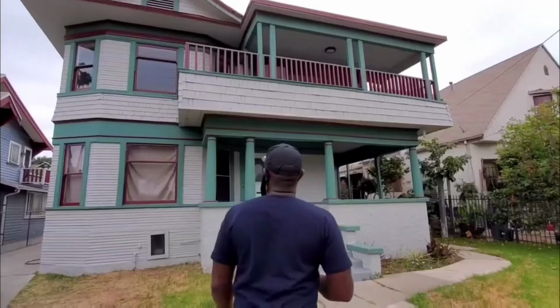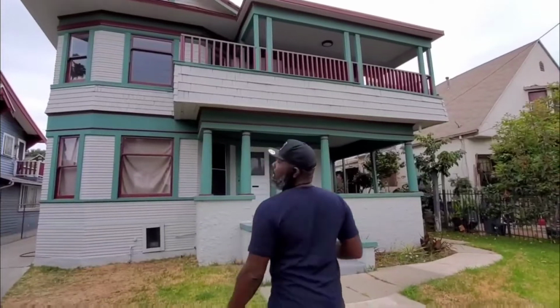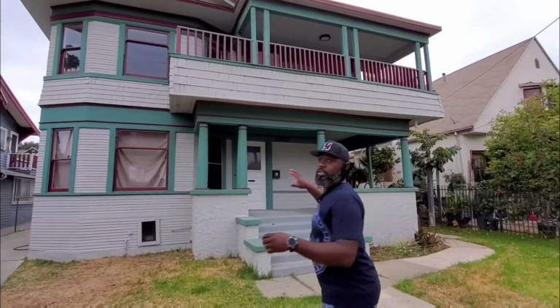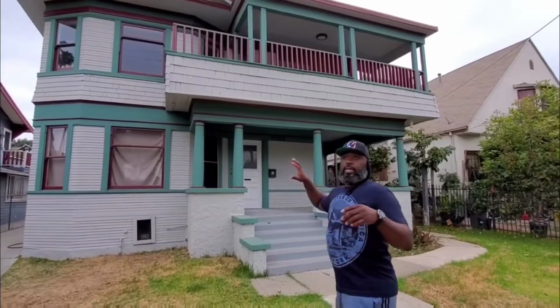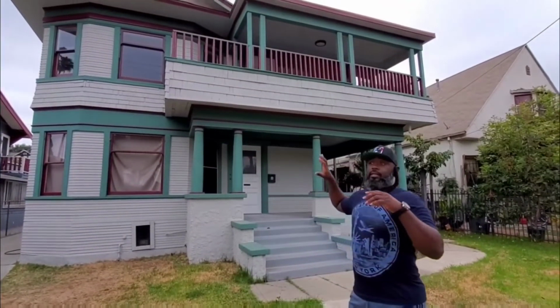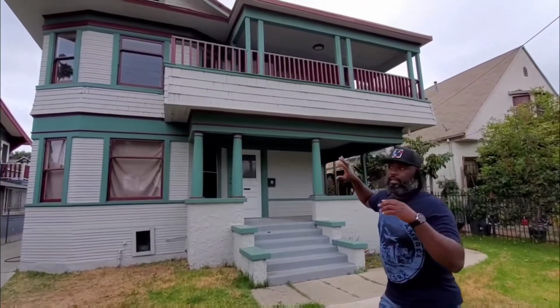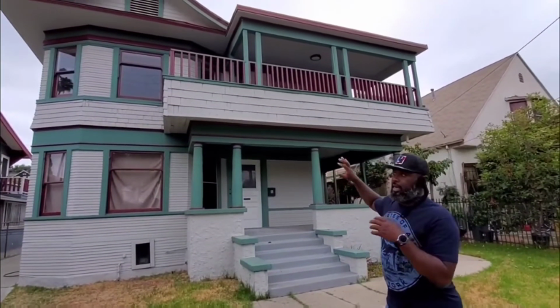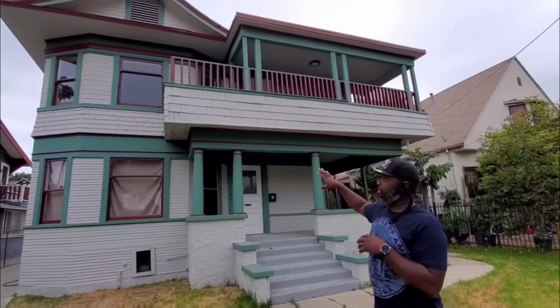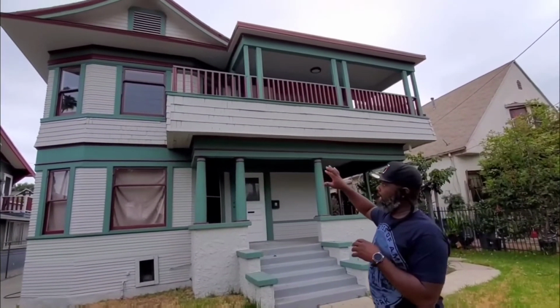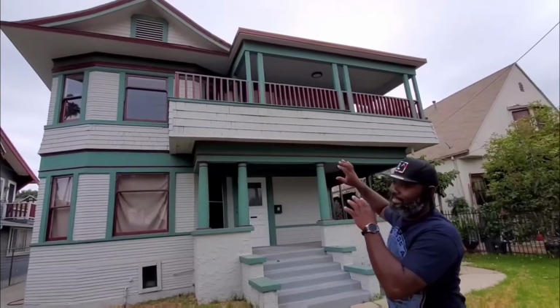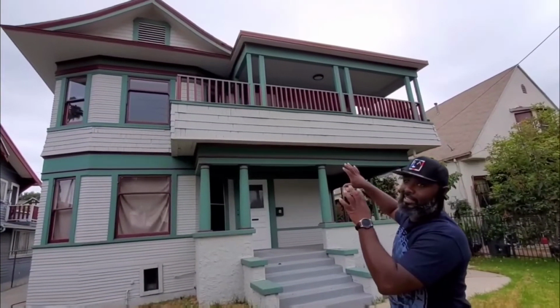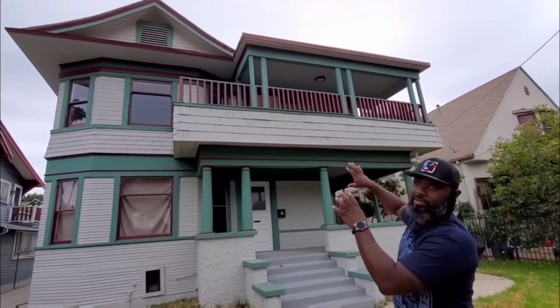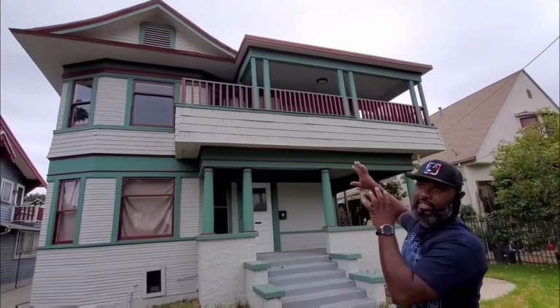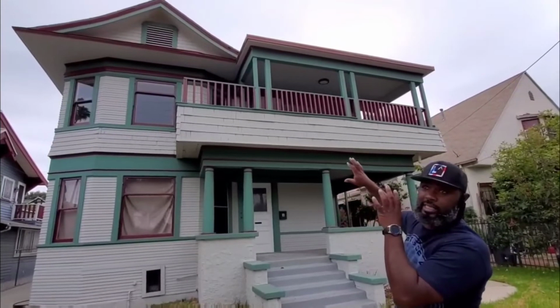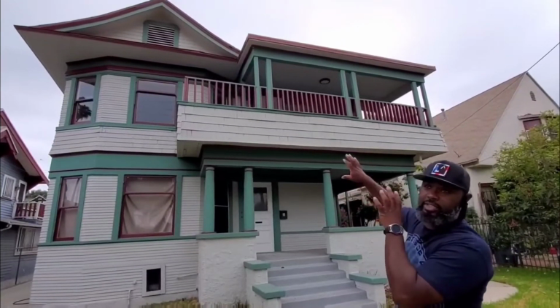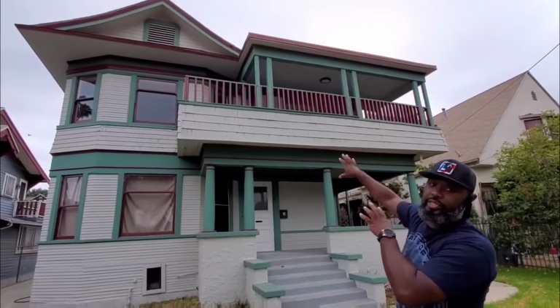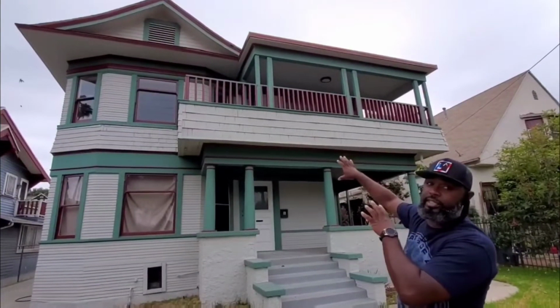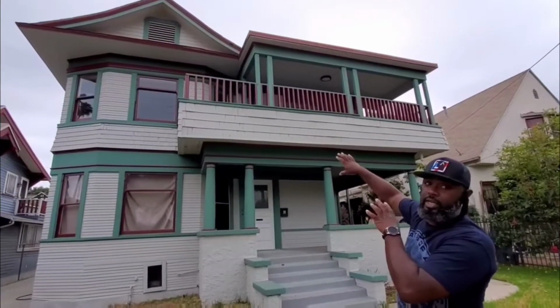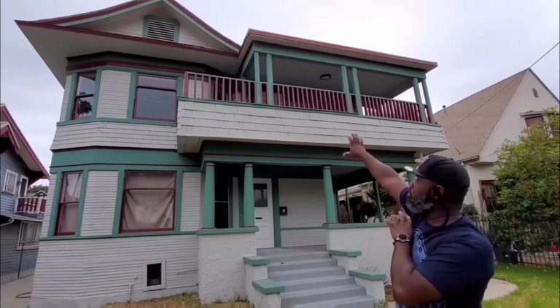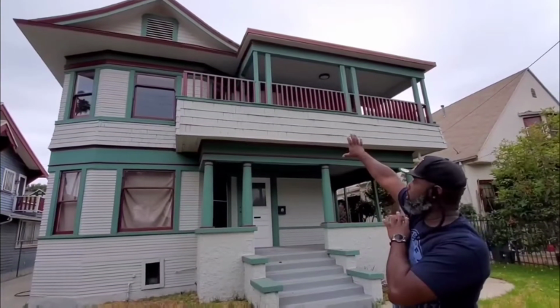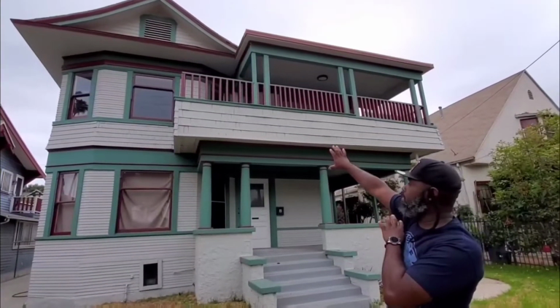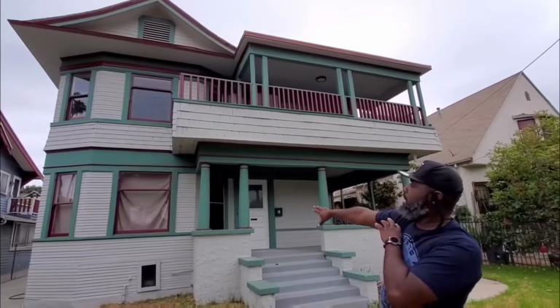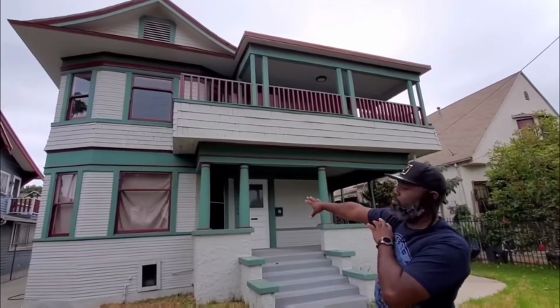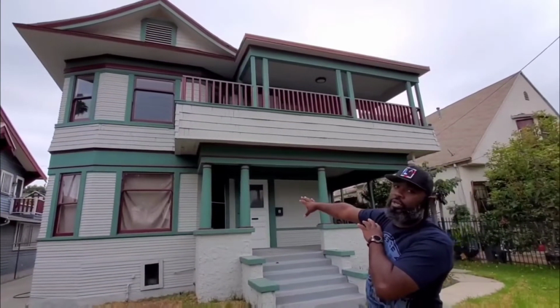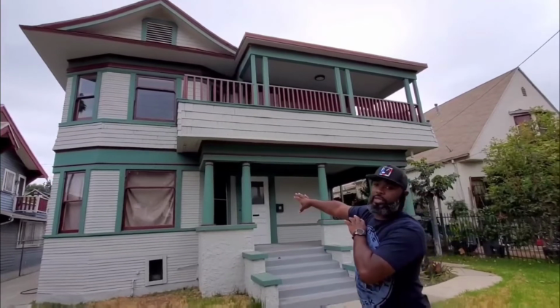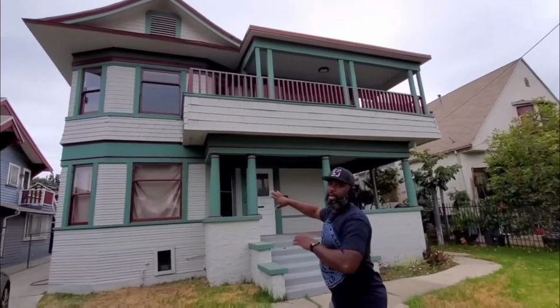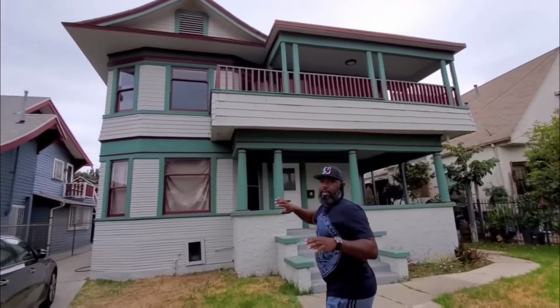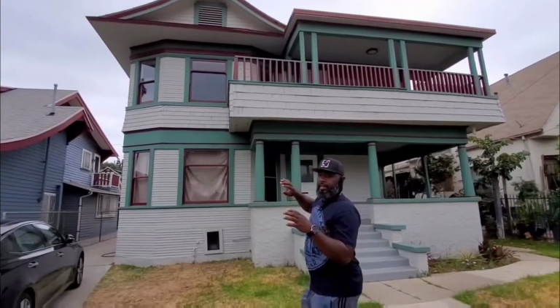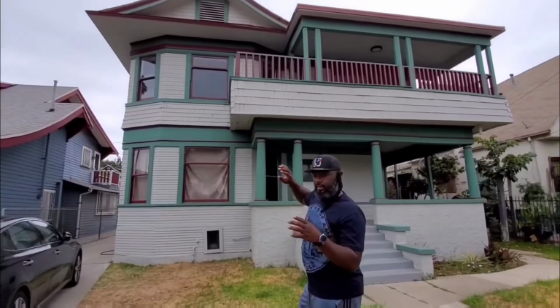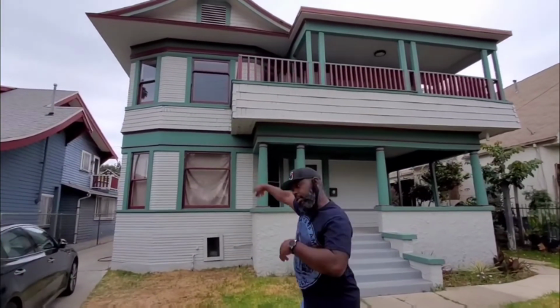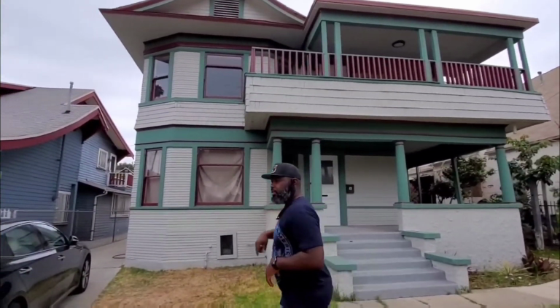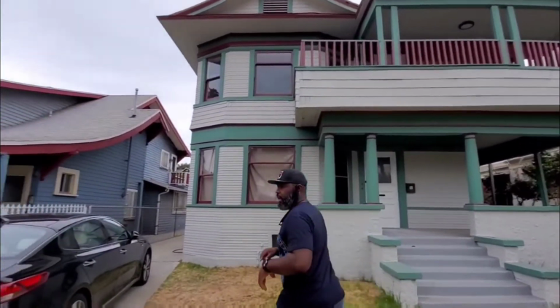All right, so we got a house here. This house has three units — two units on top and then one large unit on the bottom. Come on, let's go to the back.